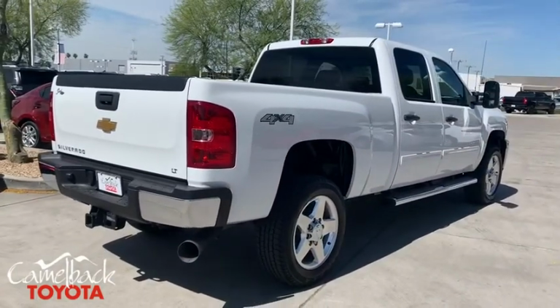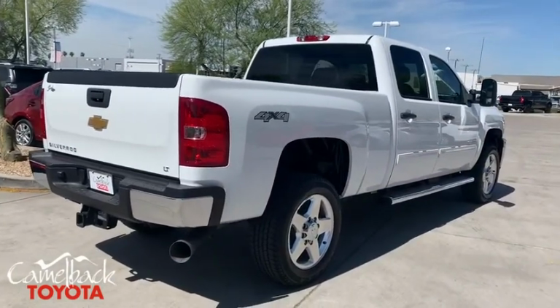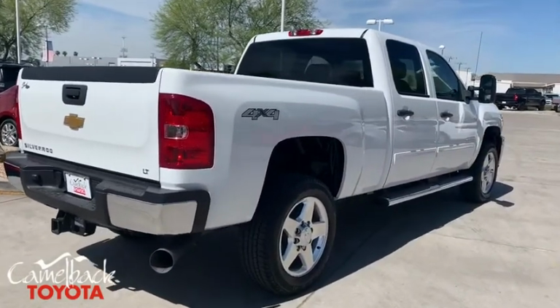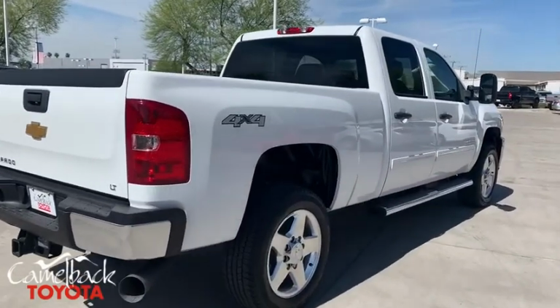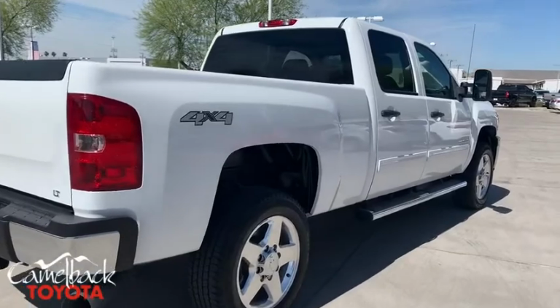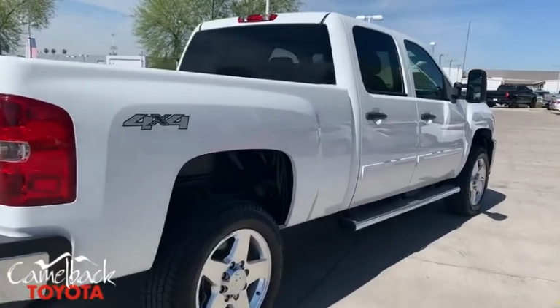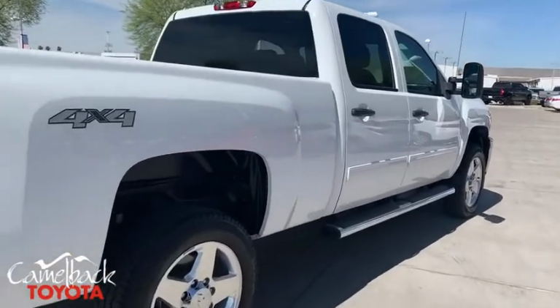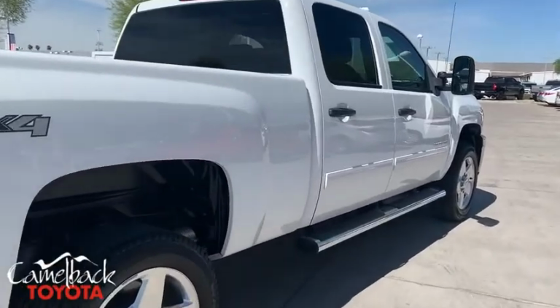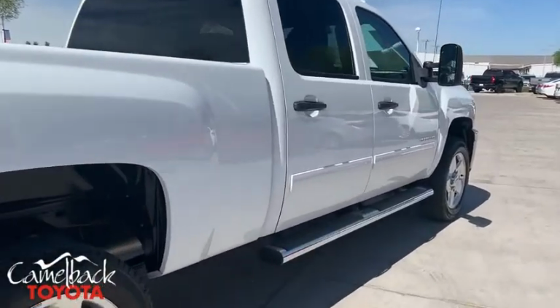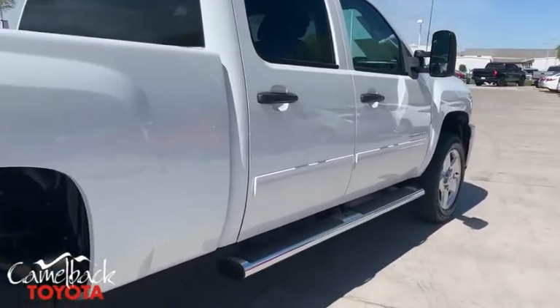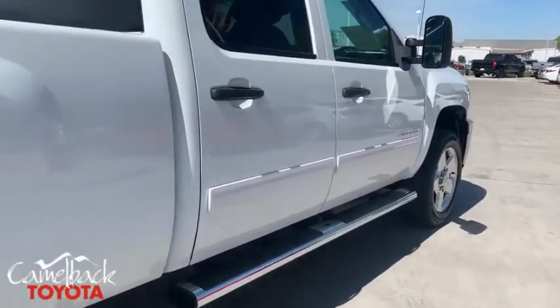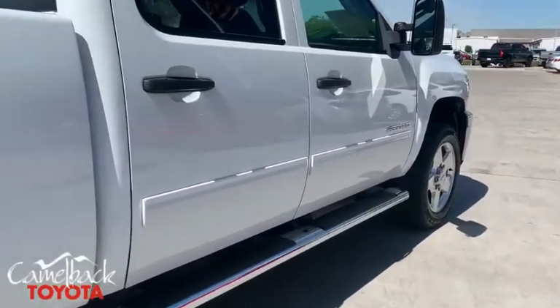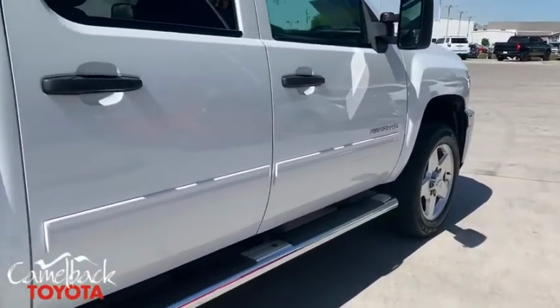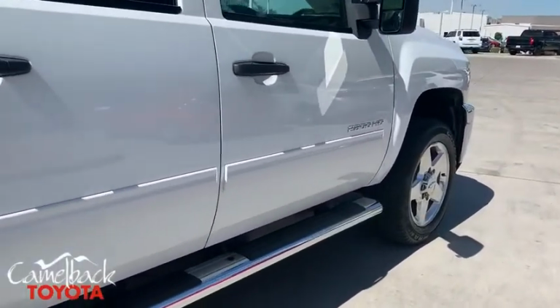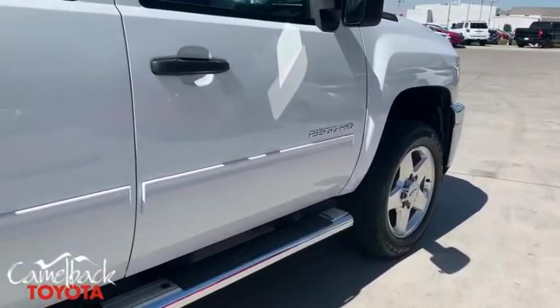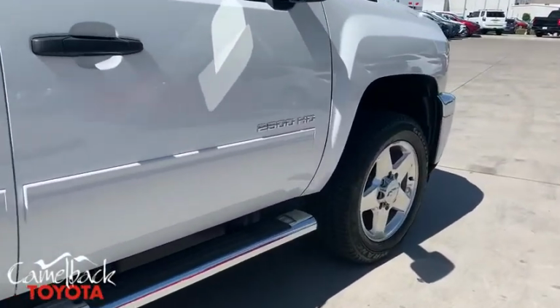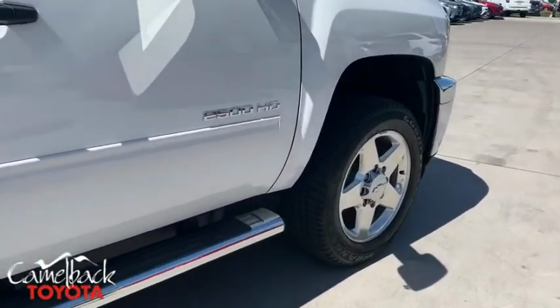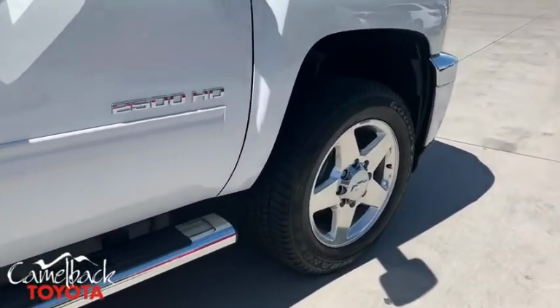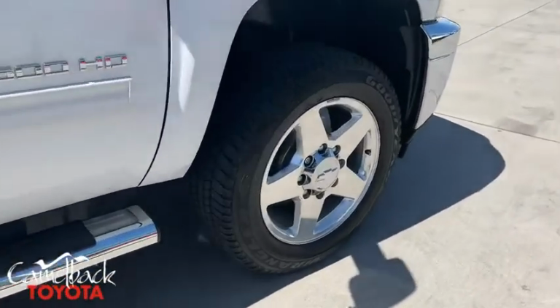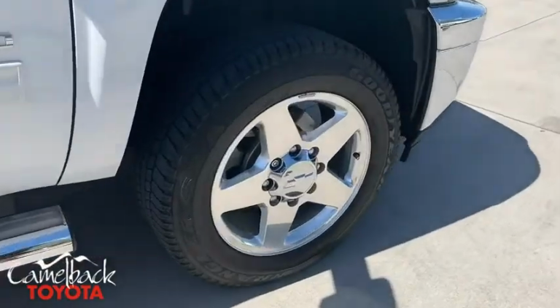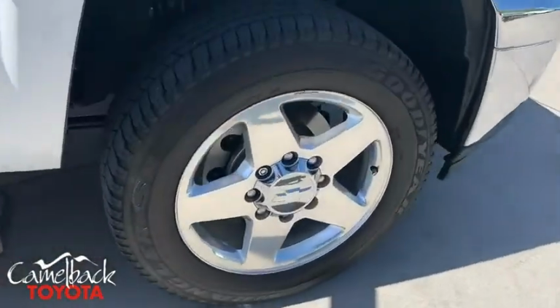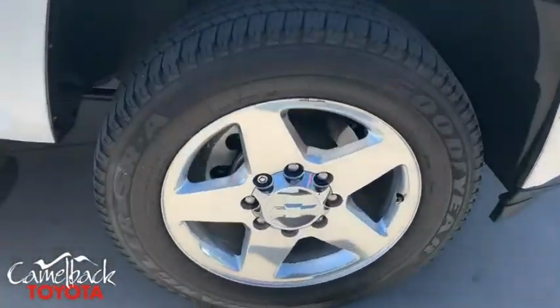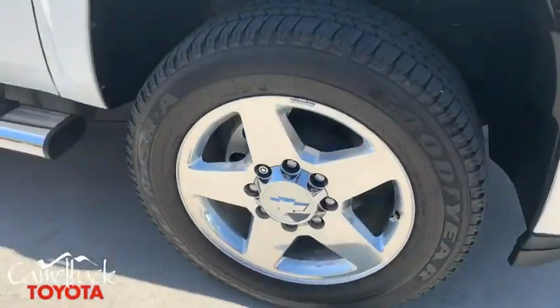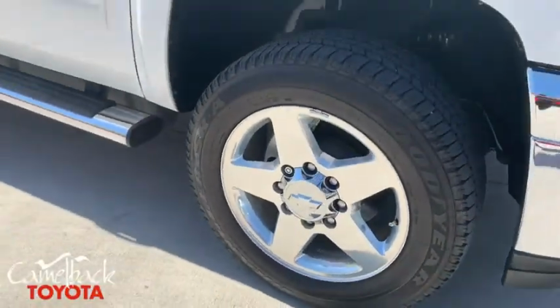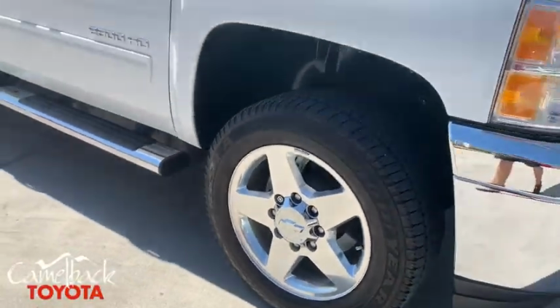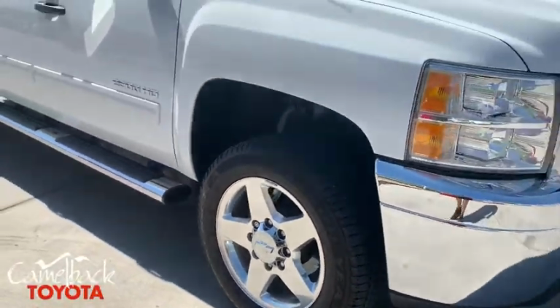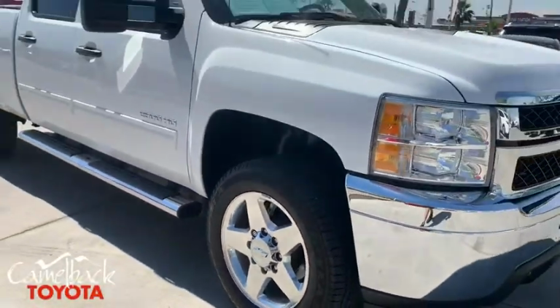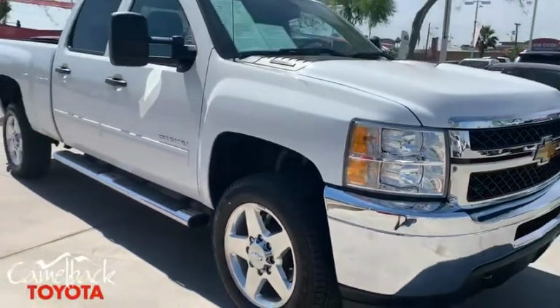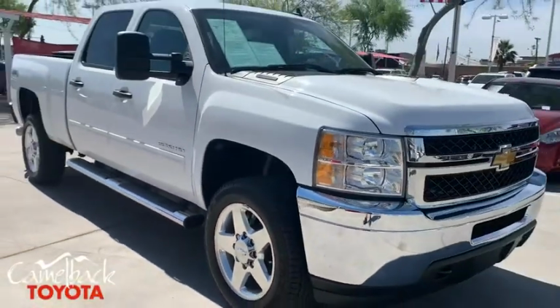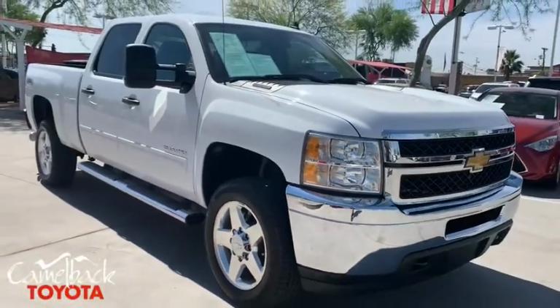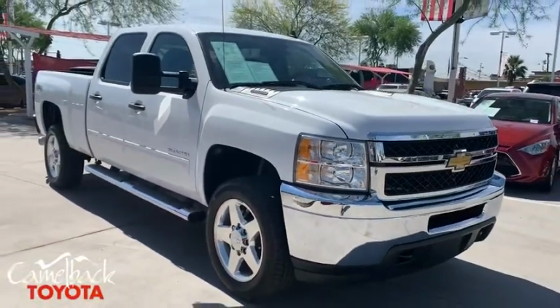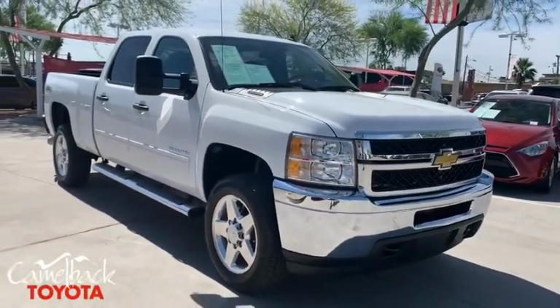CD player, power windows, power door locks, security system, electronic stability control, compass, panic alarm, brake assist, Sirius satellite radio, remote keyless entry.